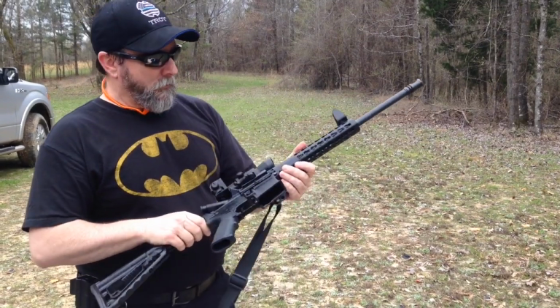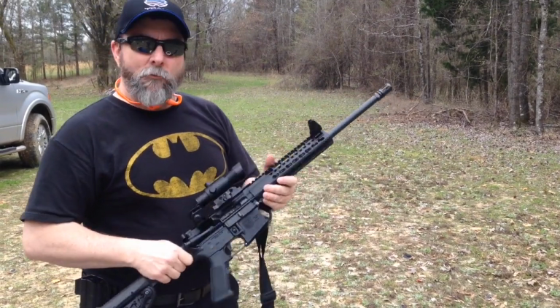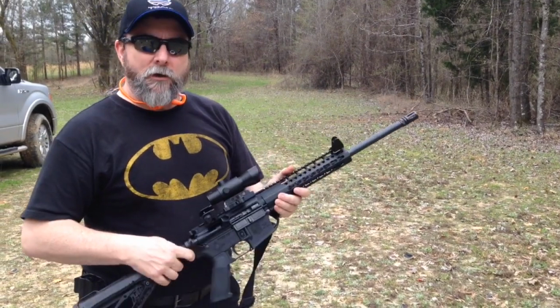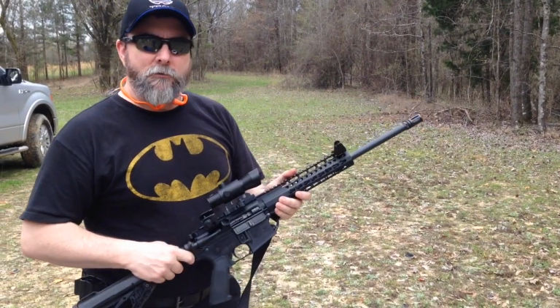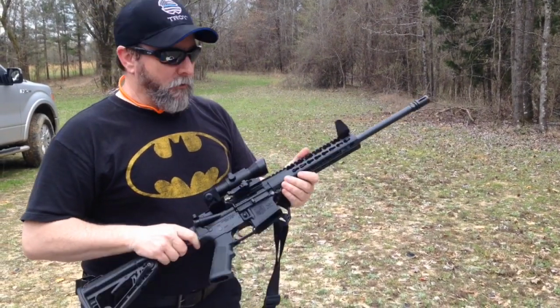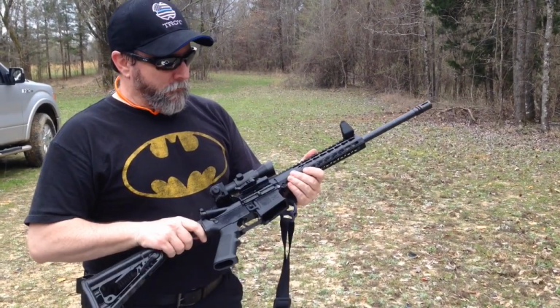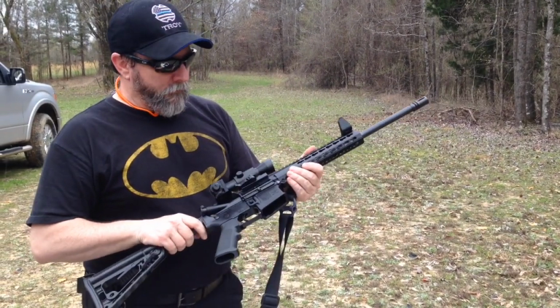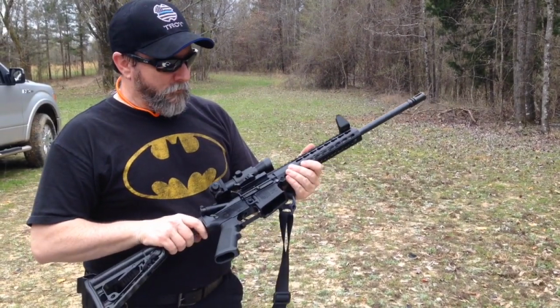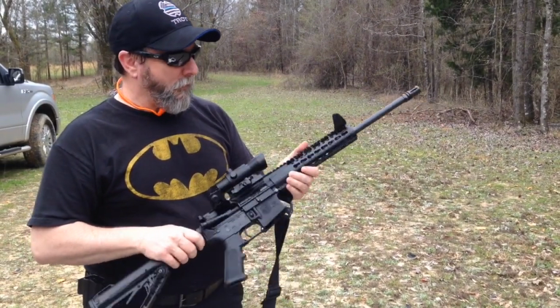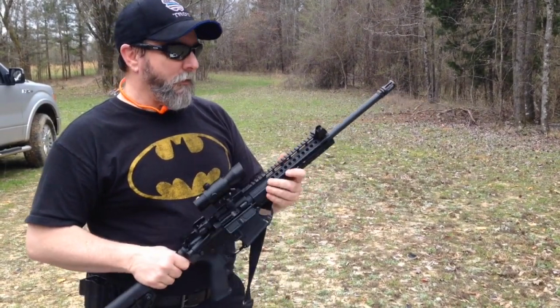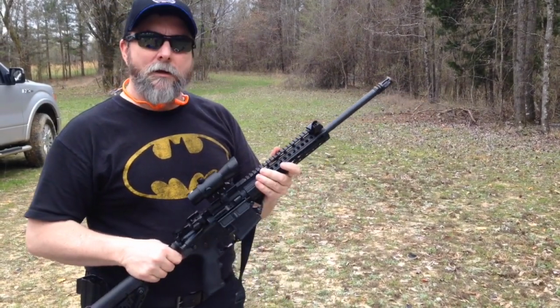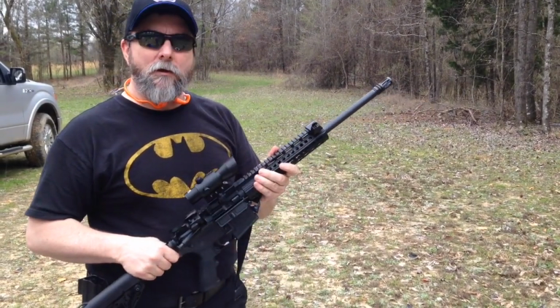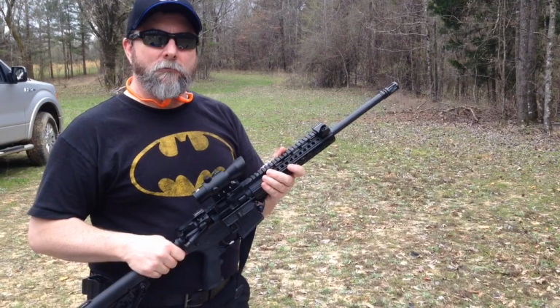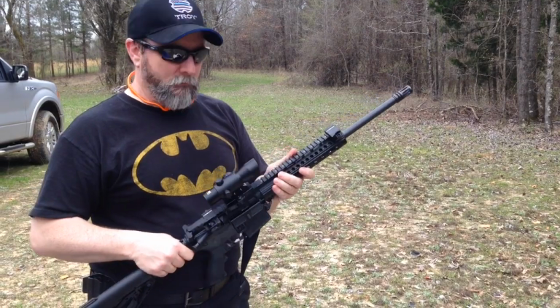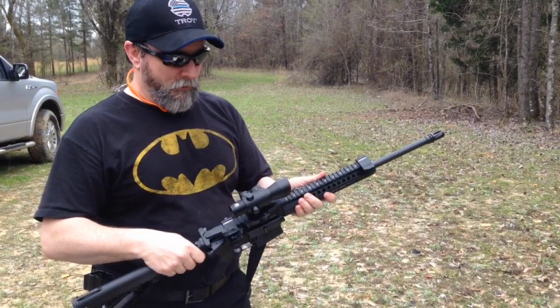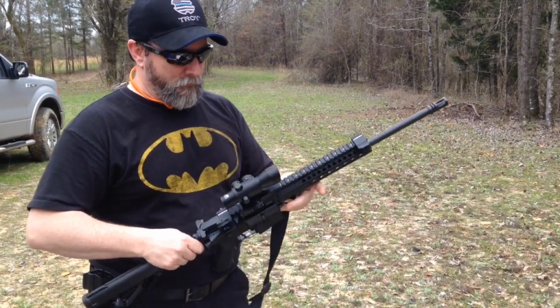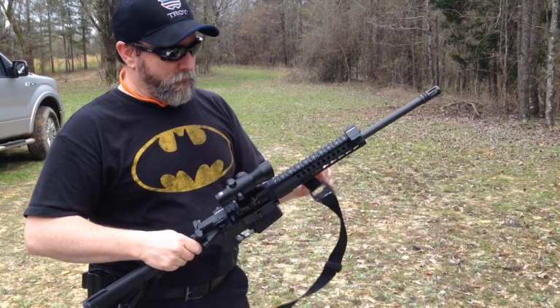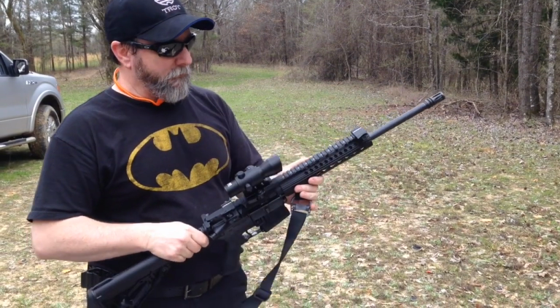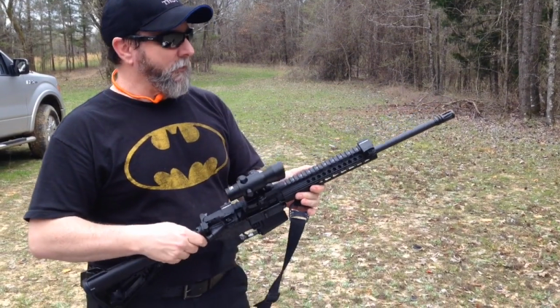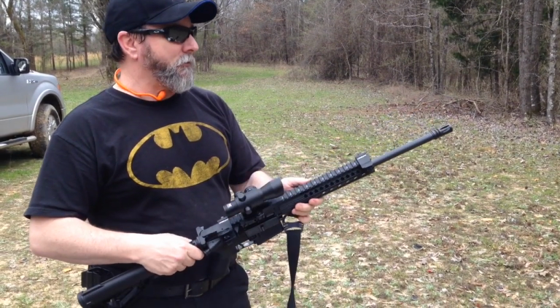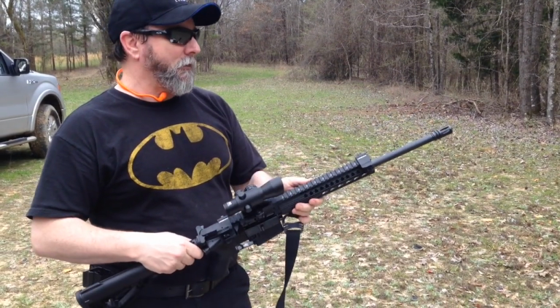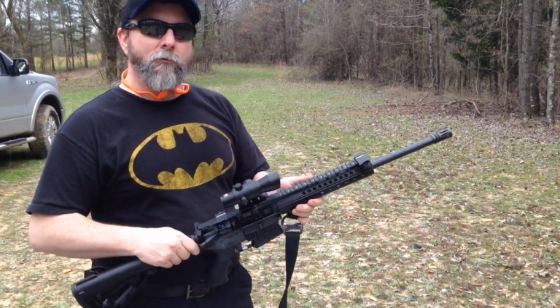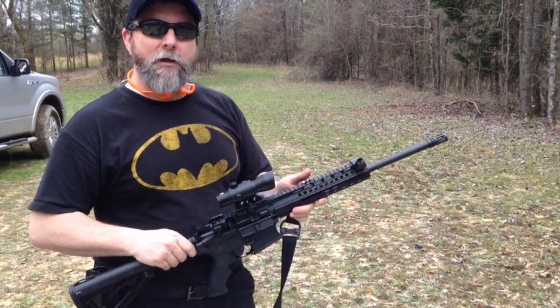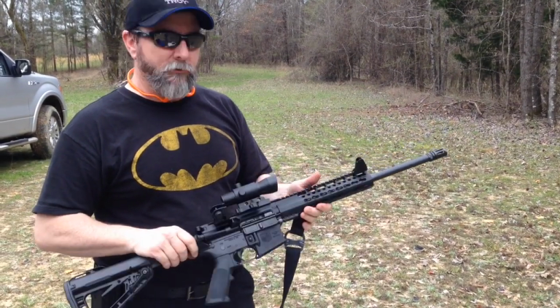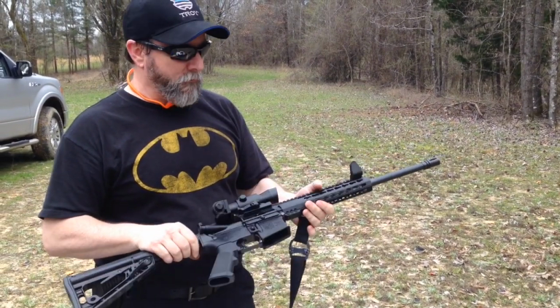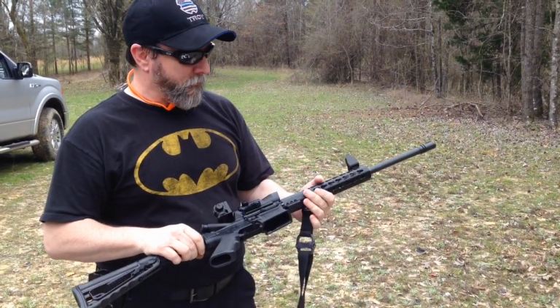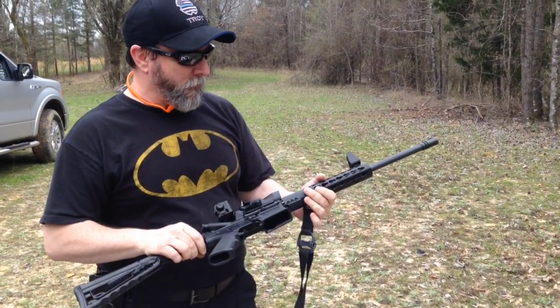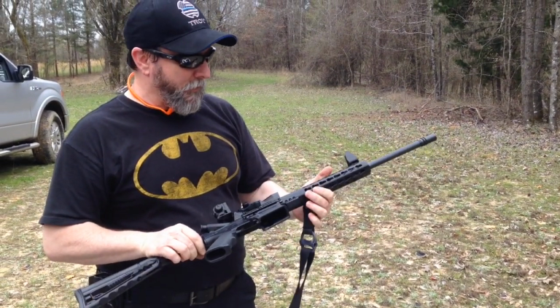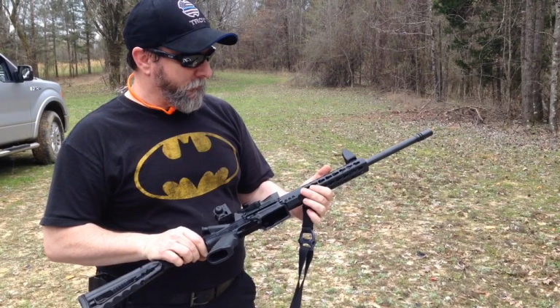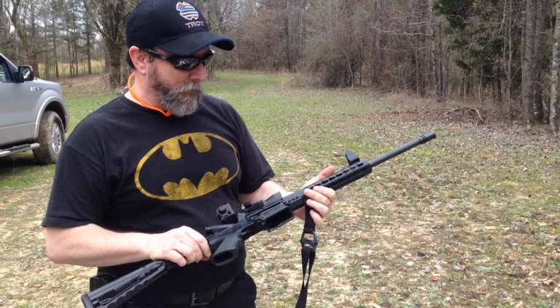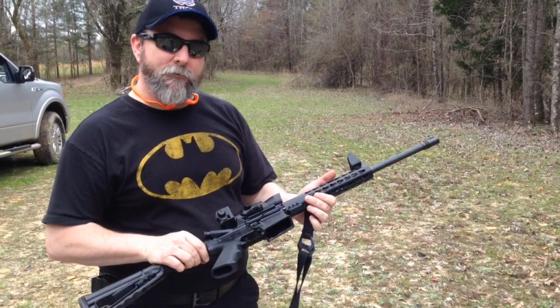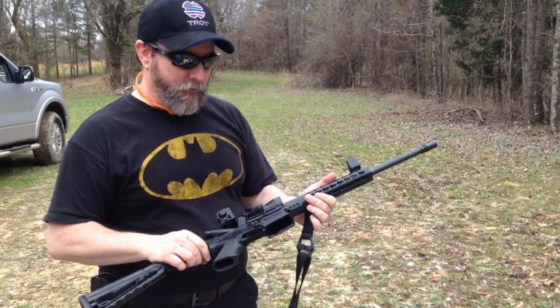Hi, I'm Roger Goss. Today I'm going to review an economy AR and see if we think it's suitable for the average shooter — just going to the range to plink and have some fun.